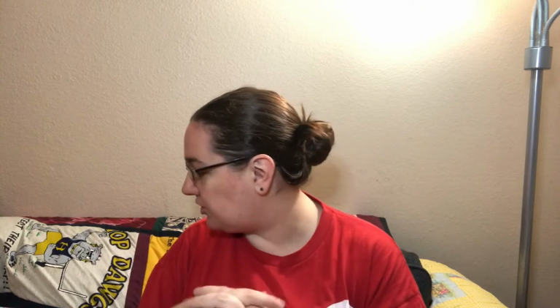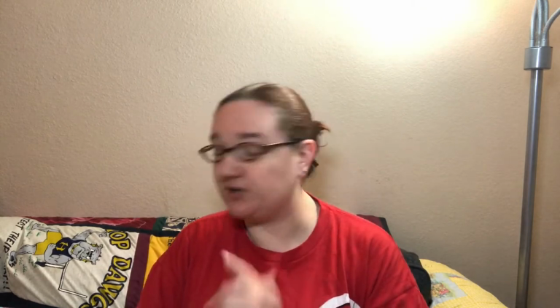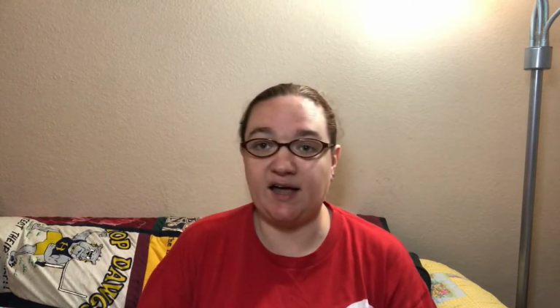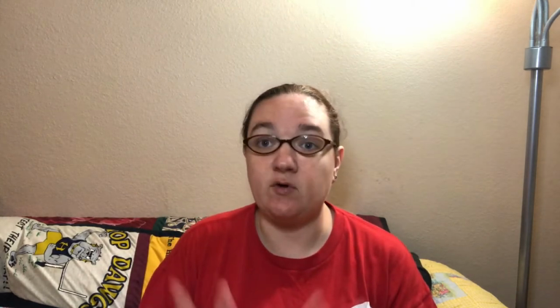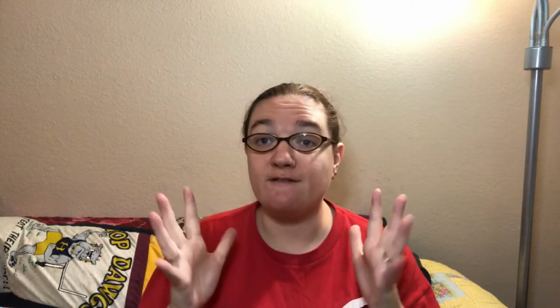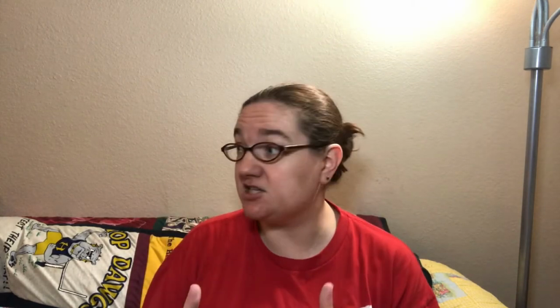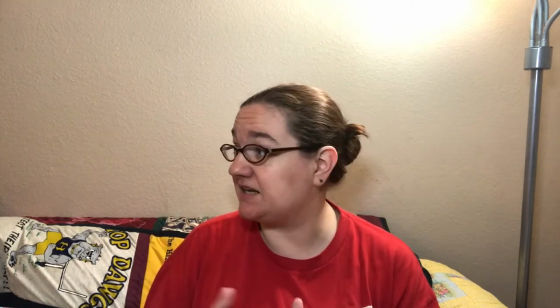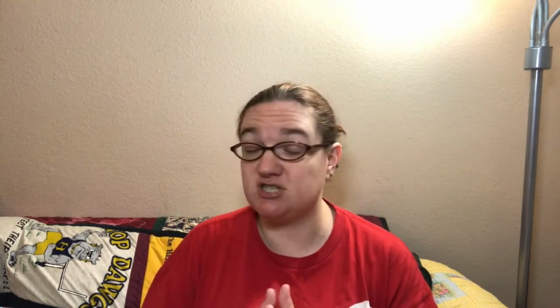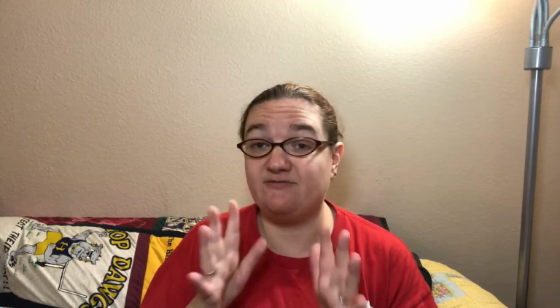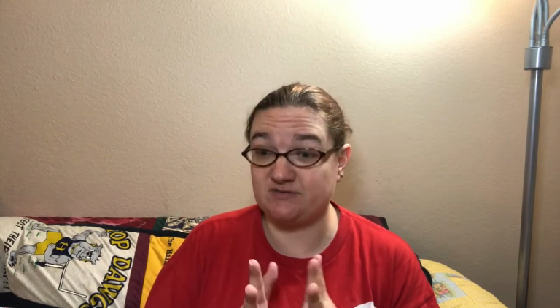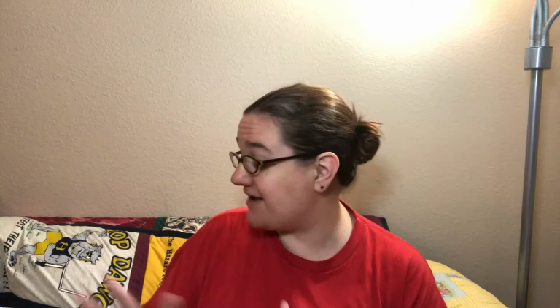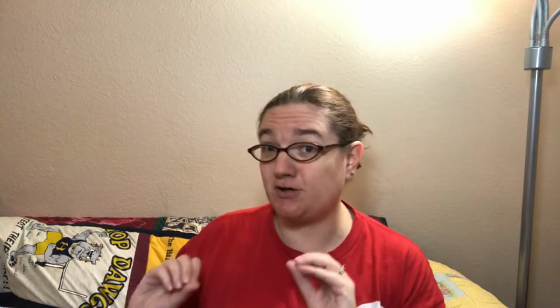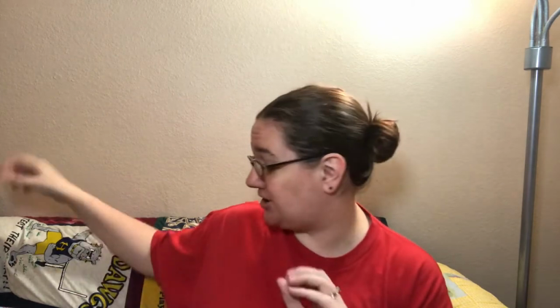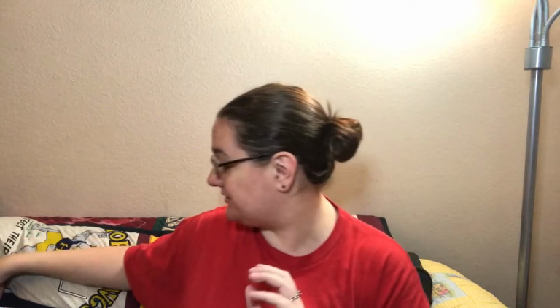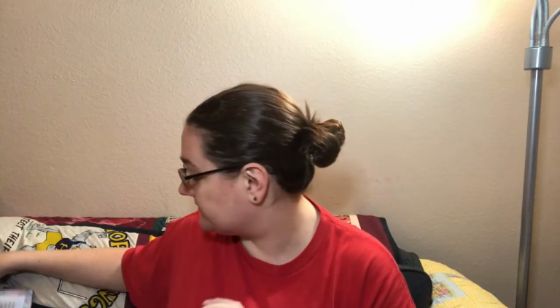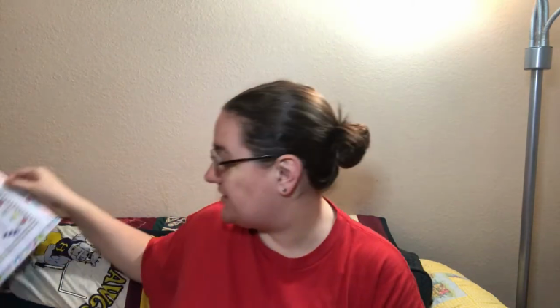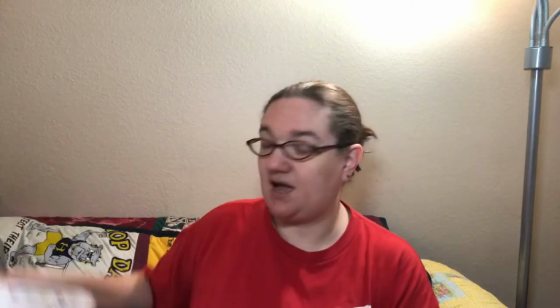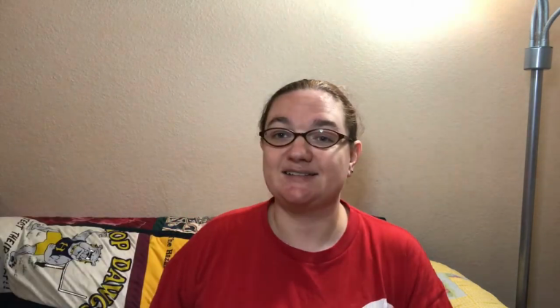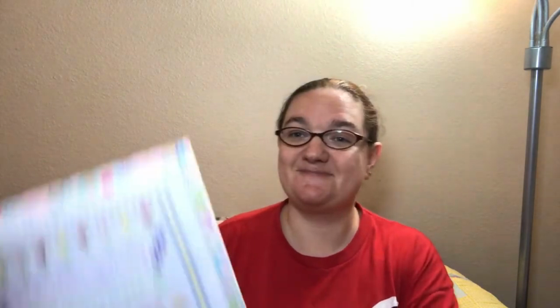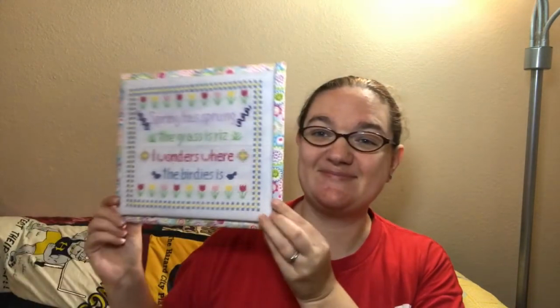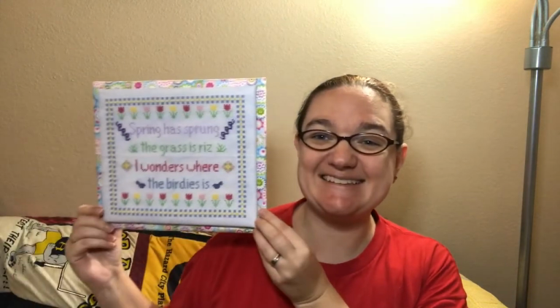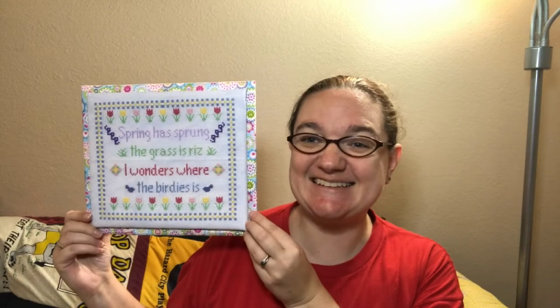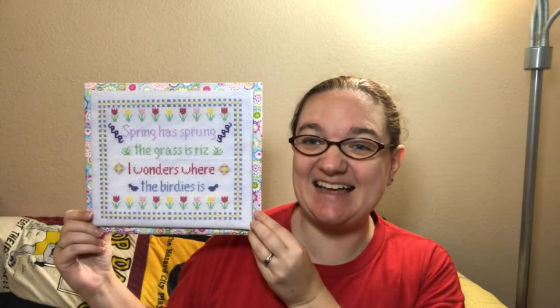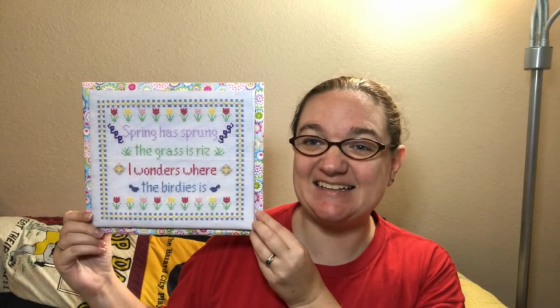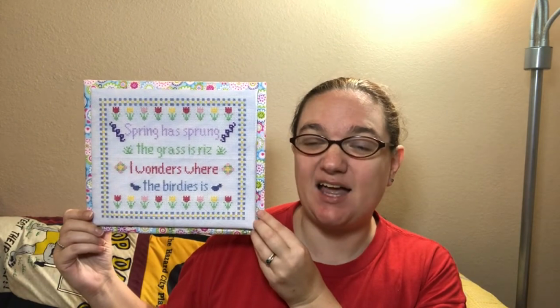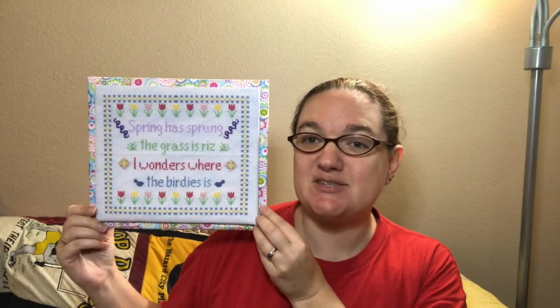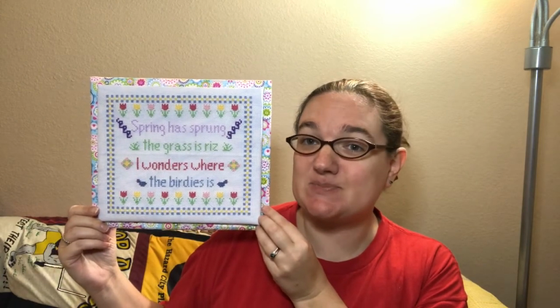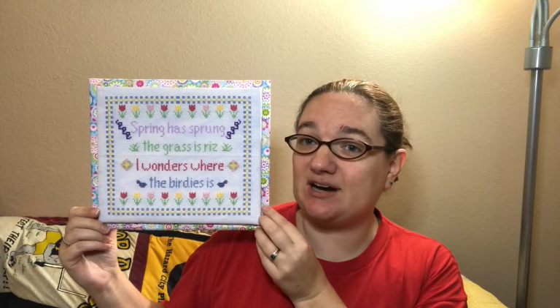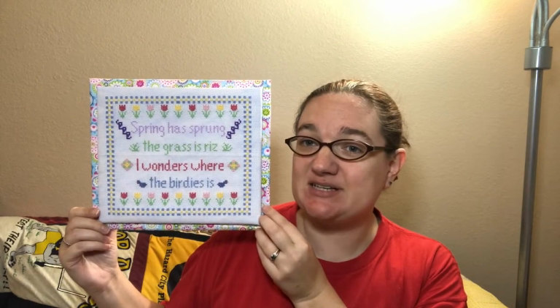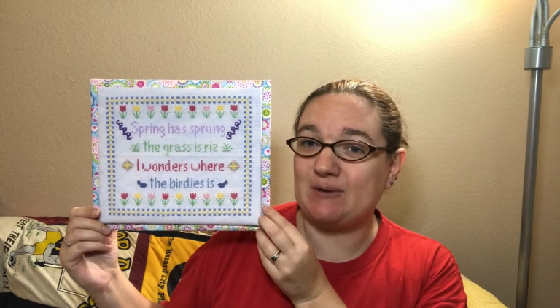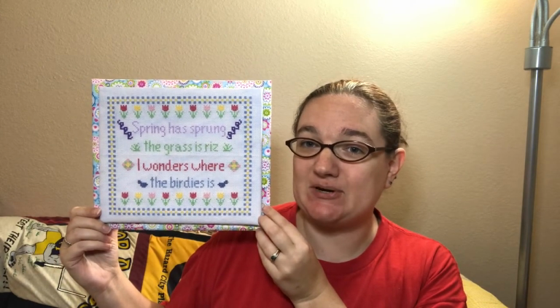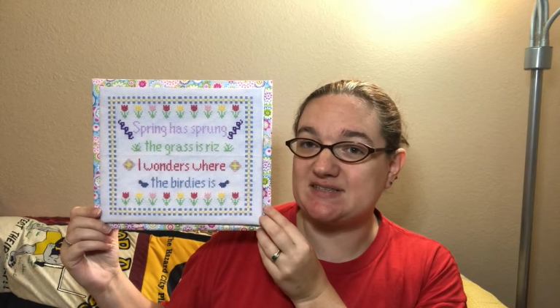So the first thing I have are finishes, and I don't just have a finish finish — I have a fully finished object. Spring has sprung, the grass is riz, I wonders where the birdies is.